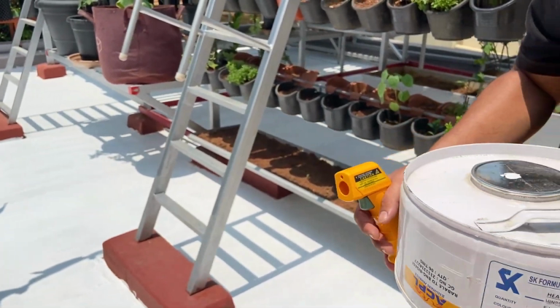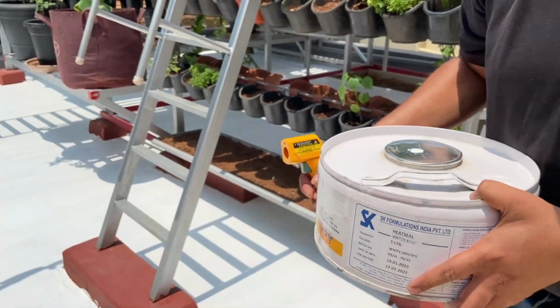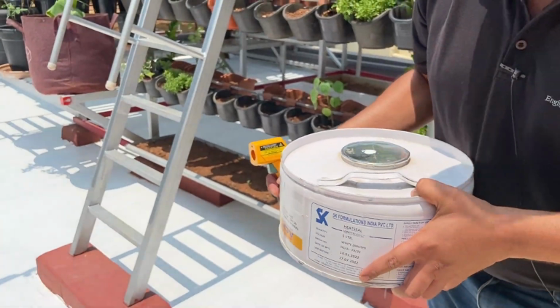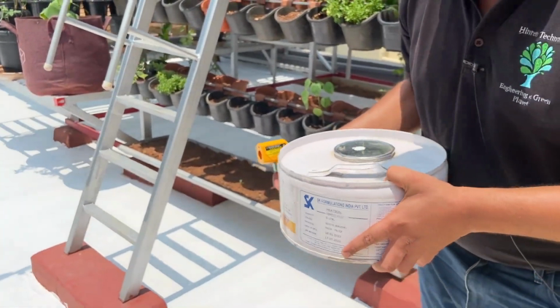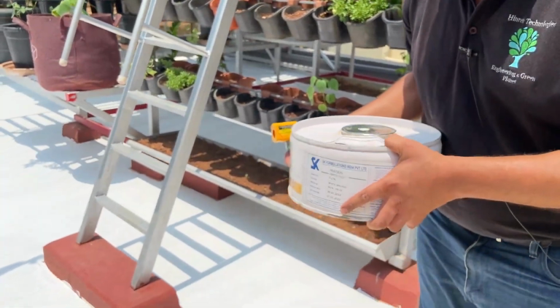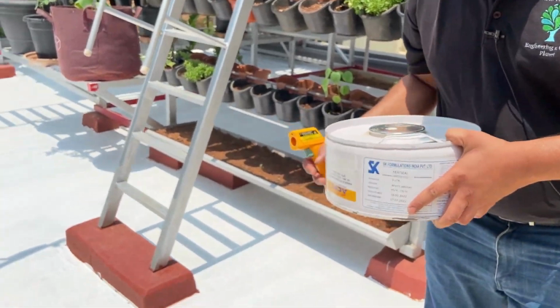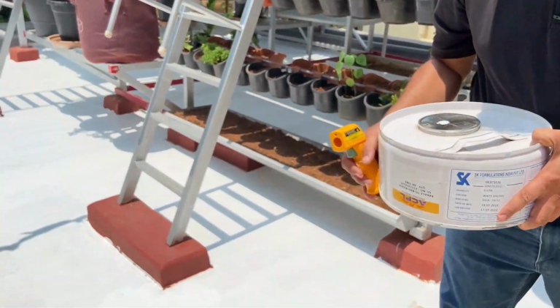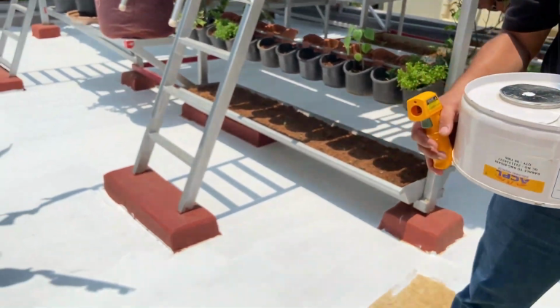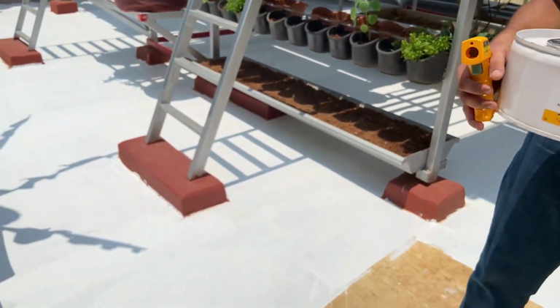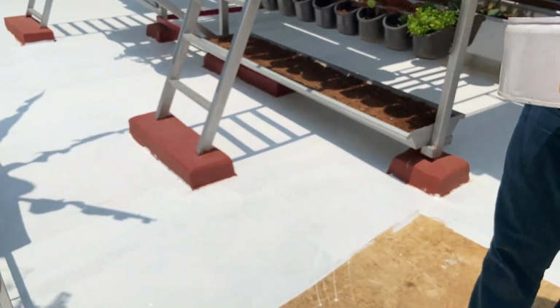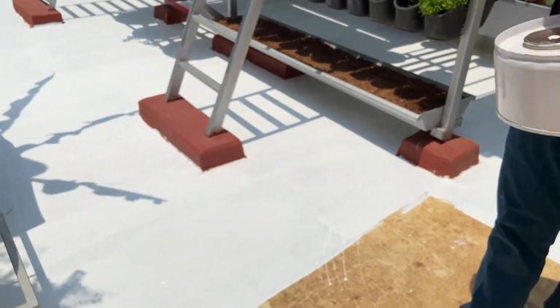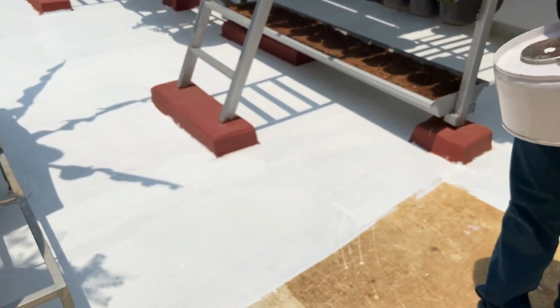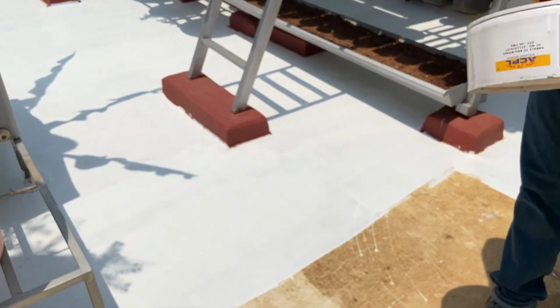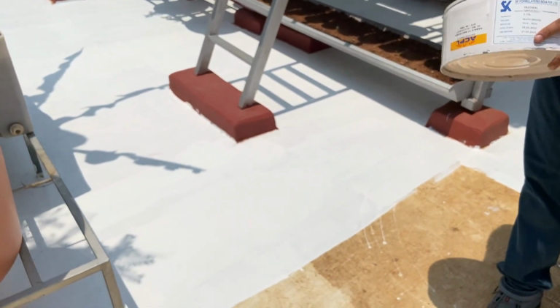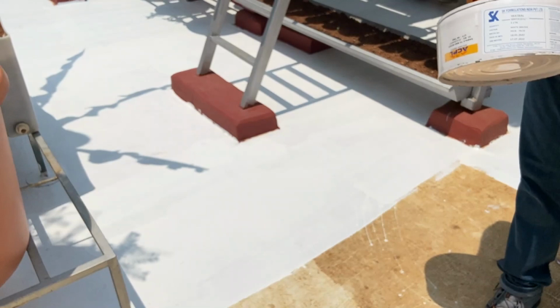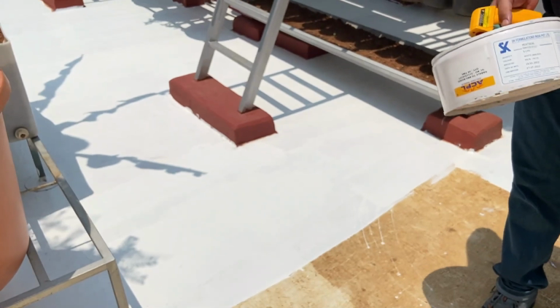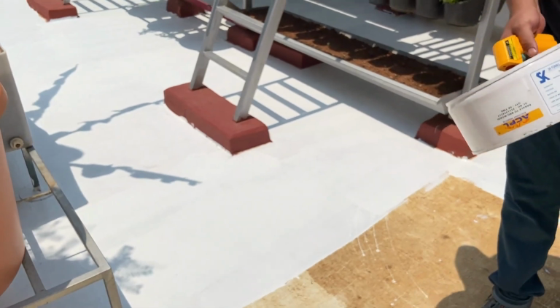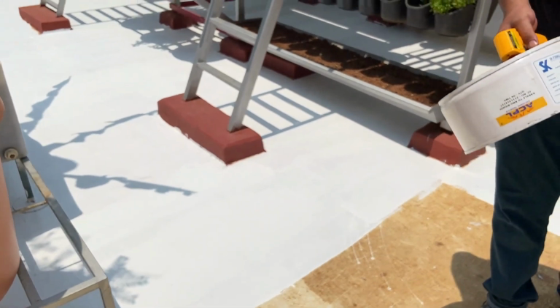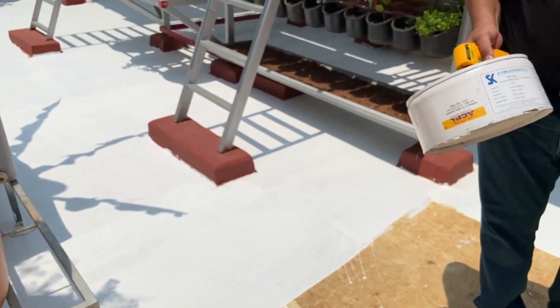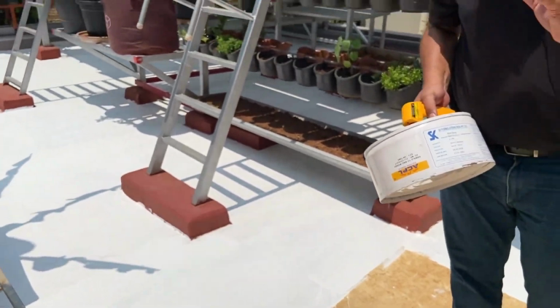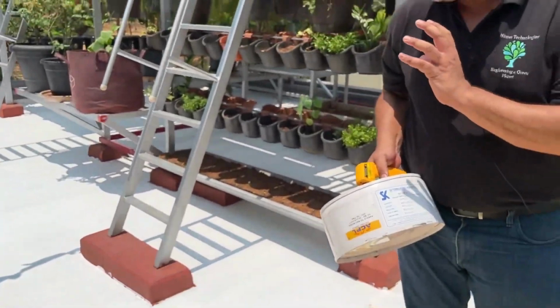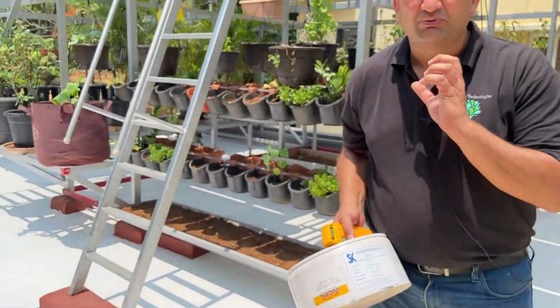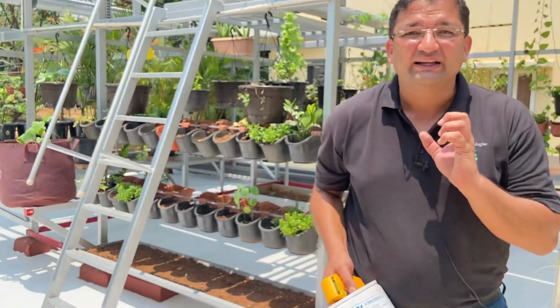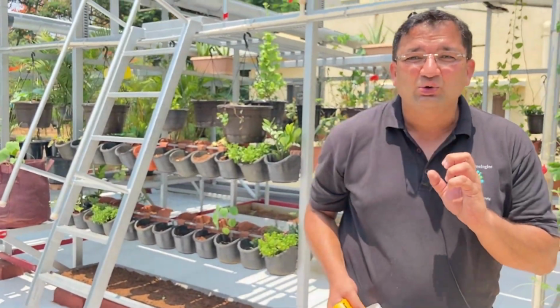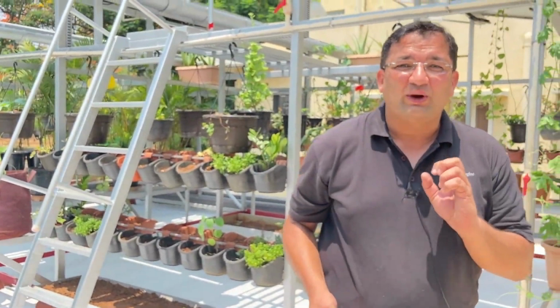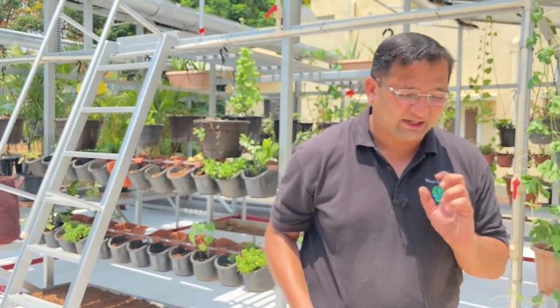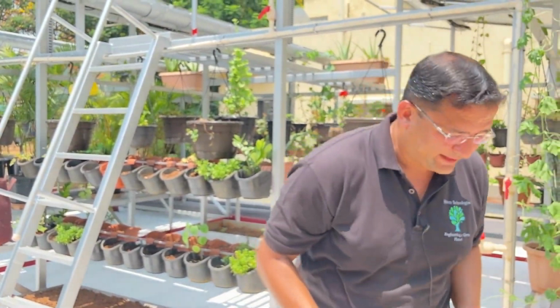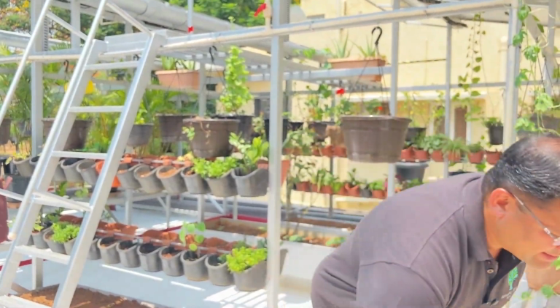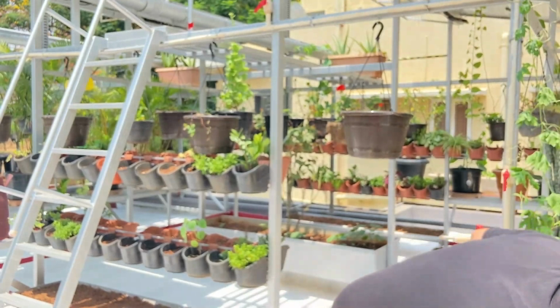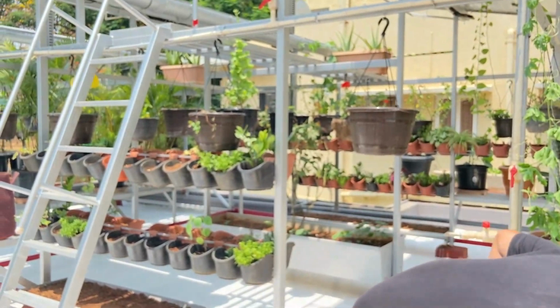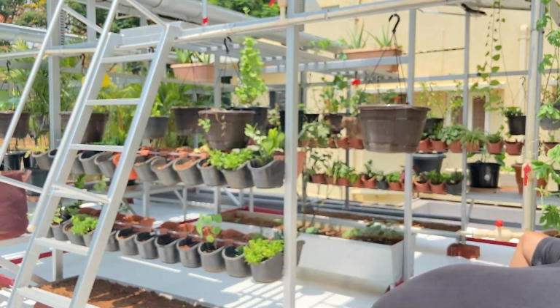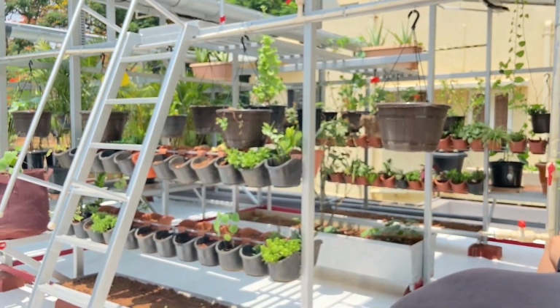We have a few different colours on the surface of this roof. We will measure the temperatures on this surface and see the efficacy of painting a roof white. Let us go and check the temperature.